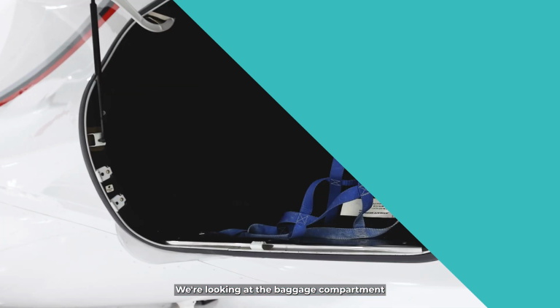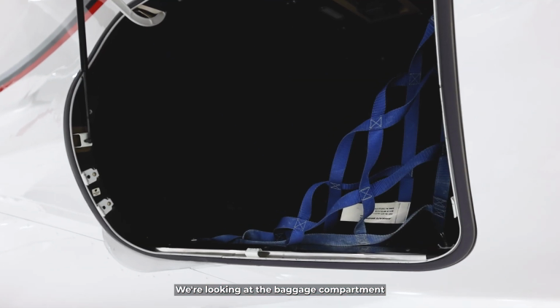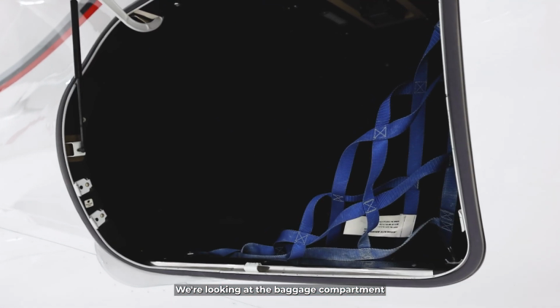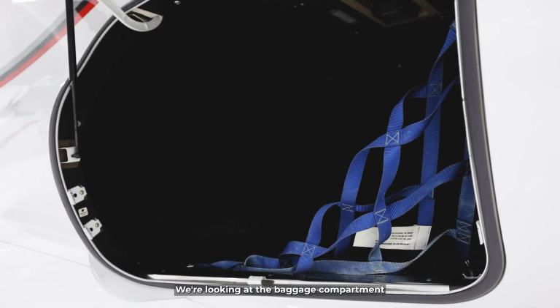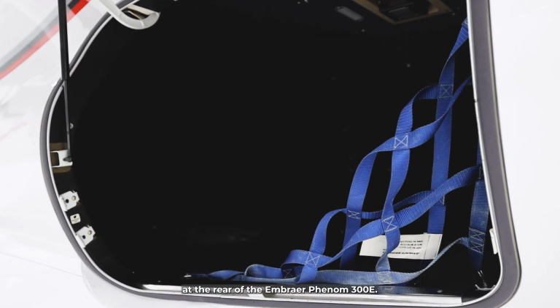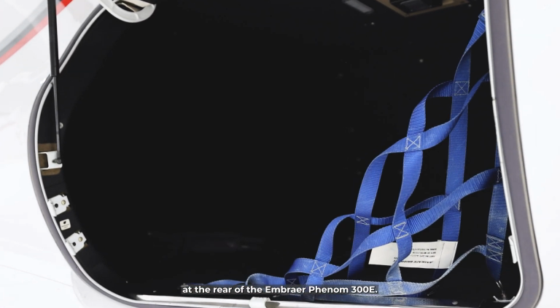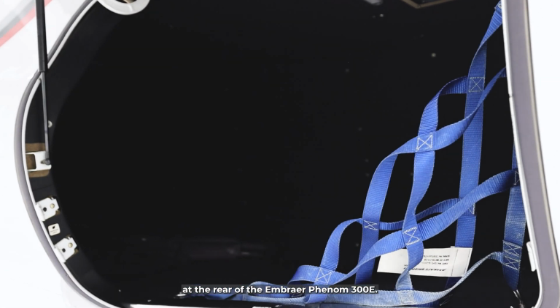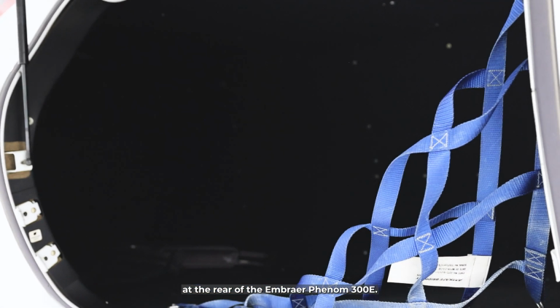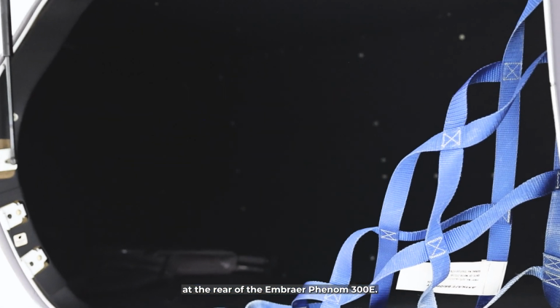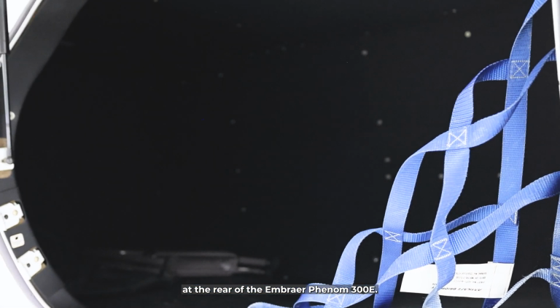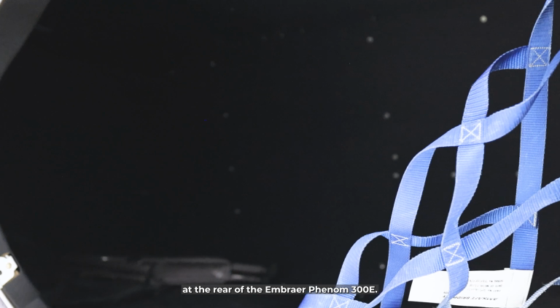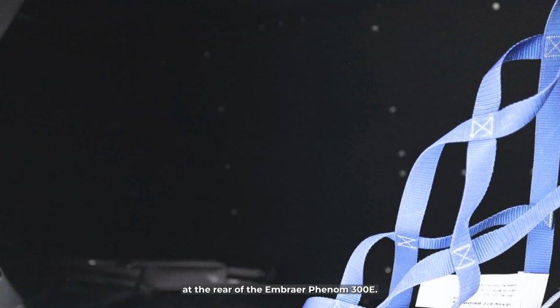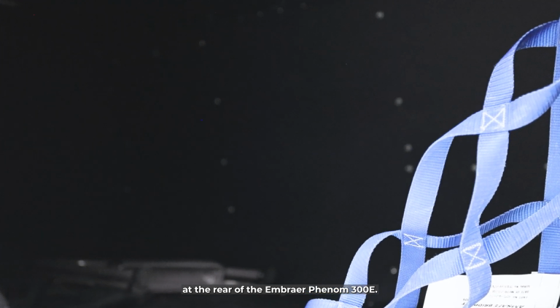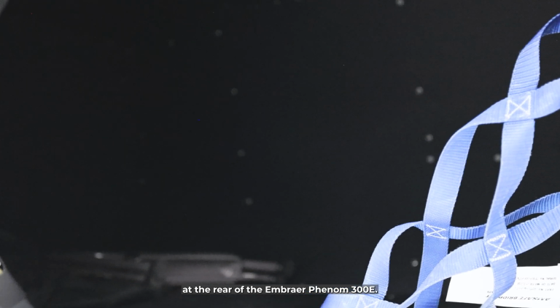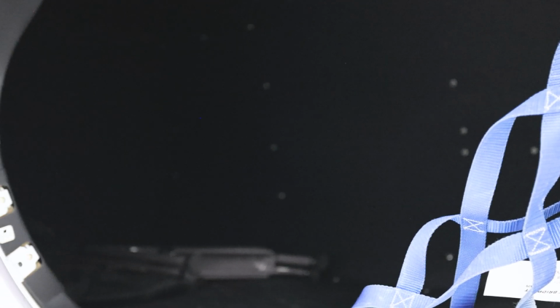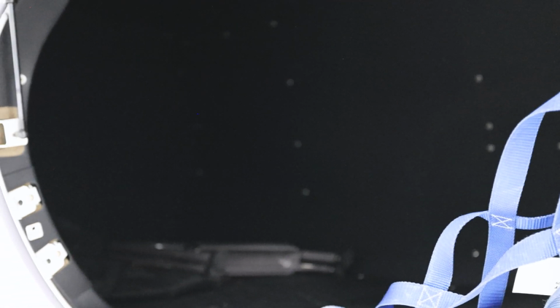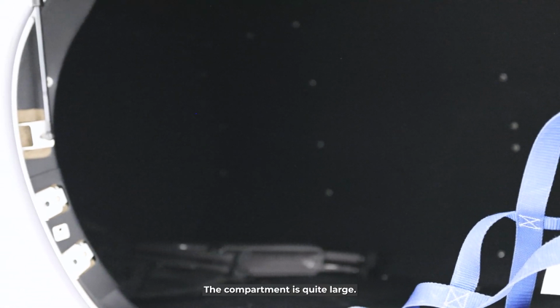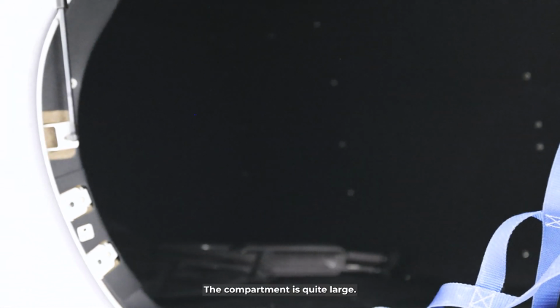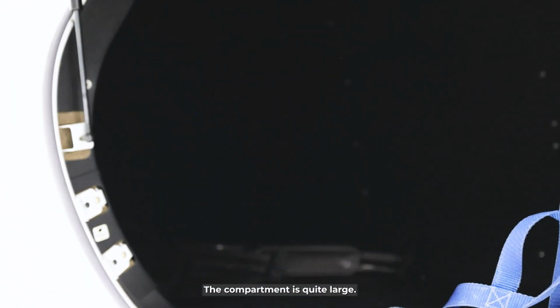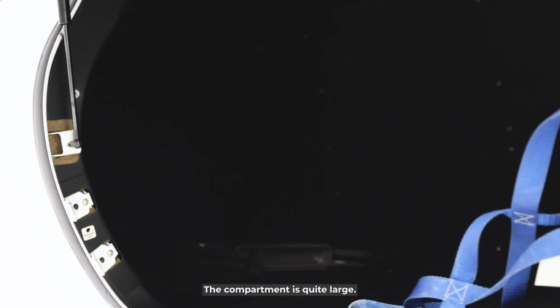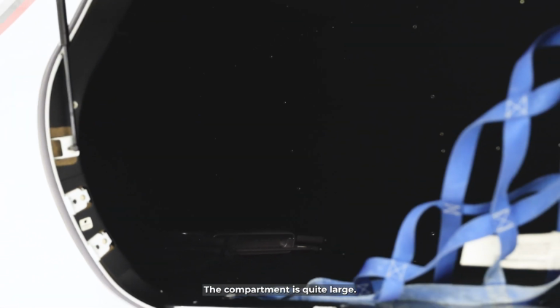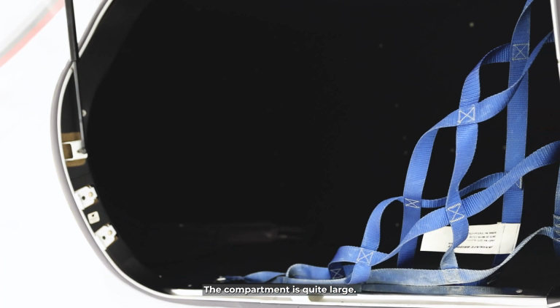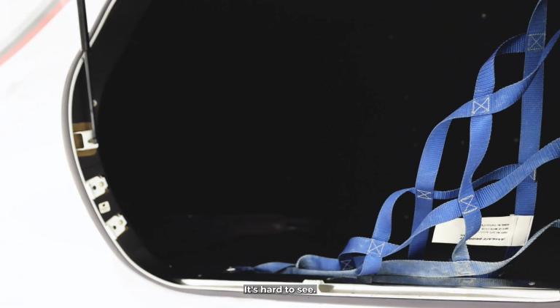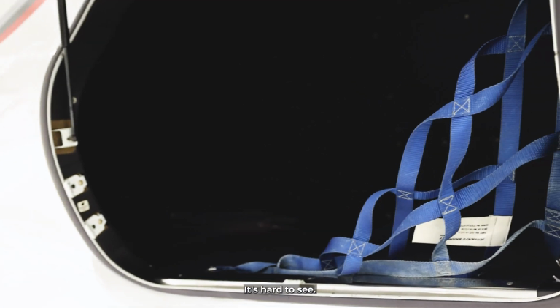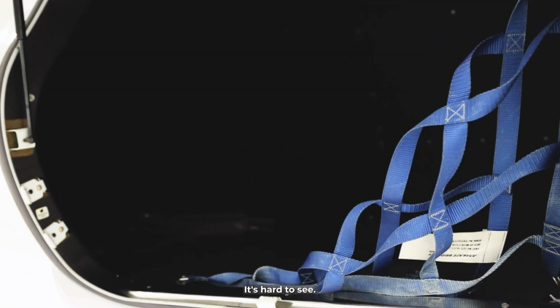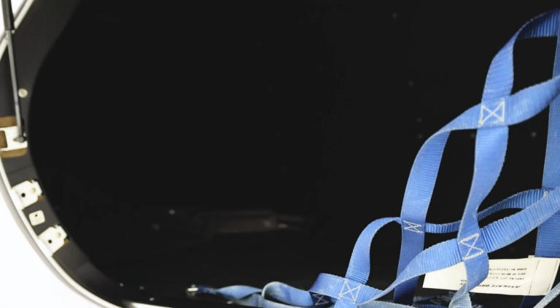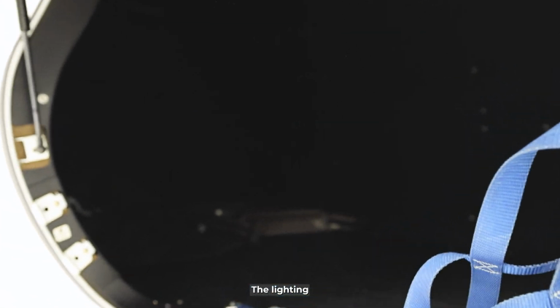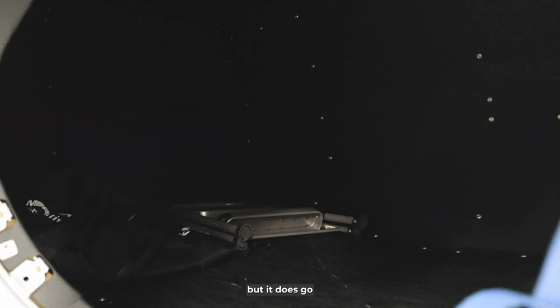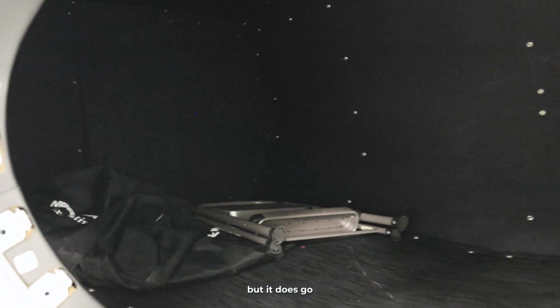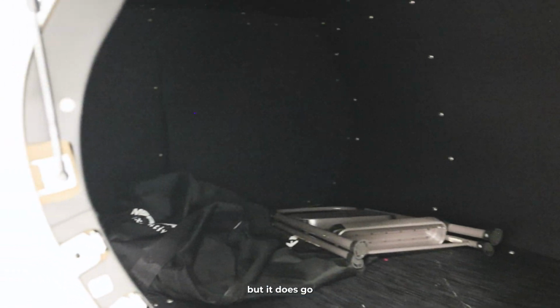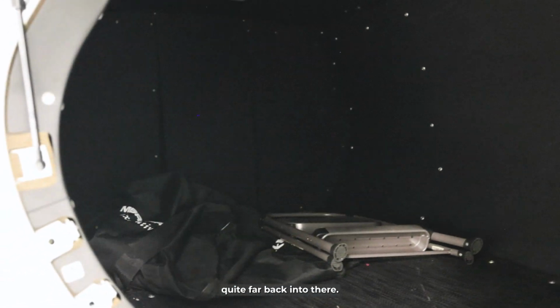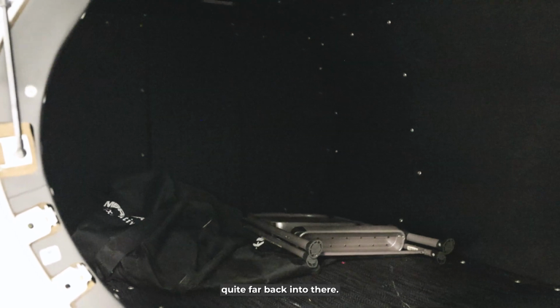We're looking at the baggage compartment at the rear of the Embraer Phenom 300E. The compartment is quite large. It's hard to see the lighting, but it does go quite far back in there.